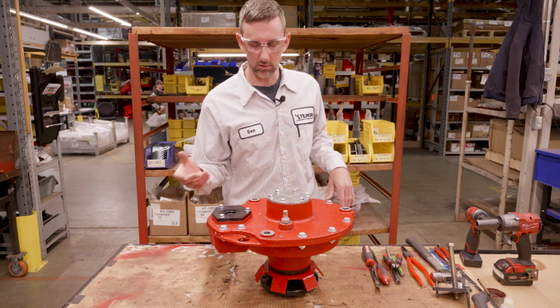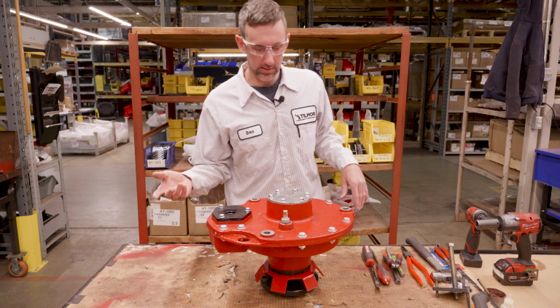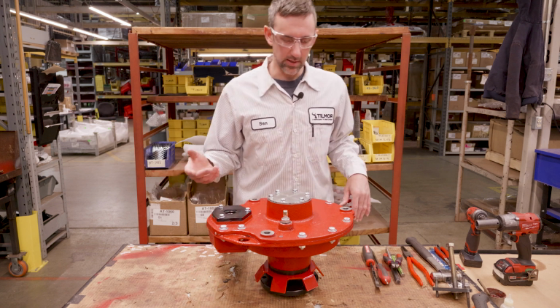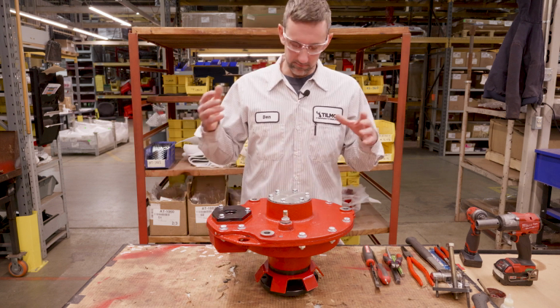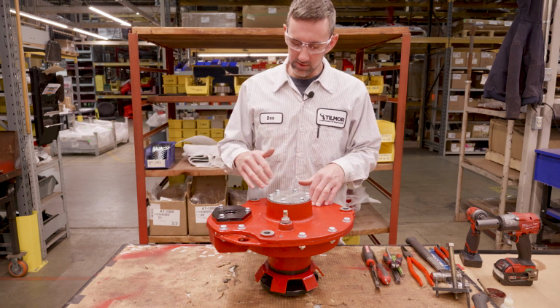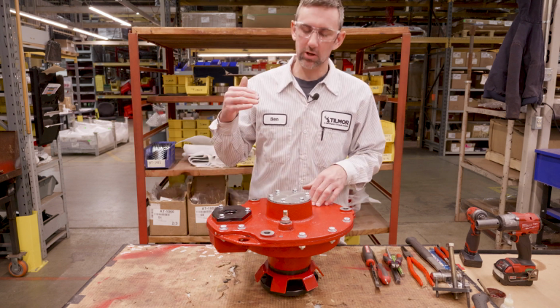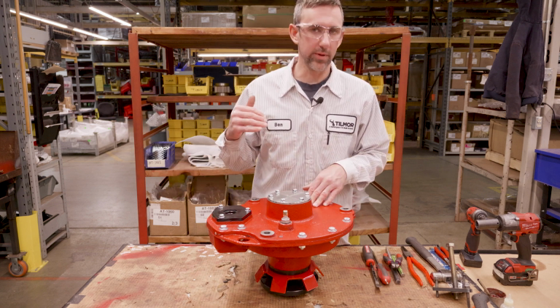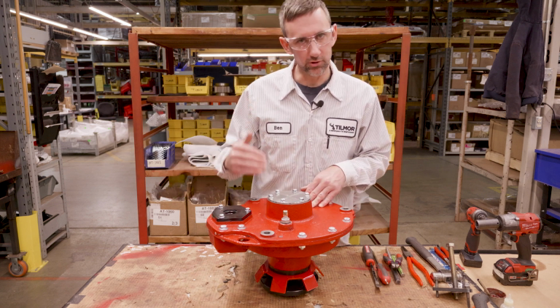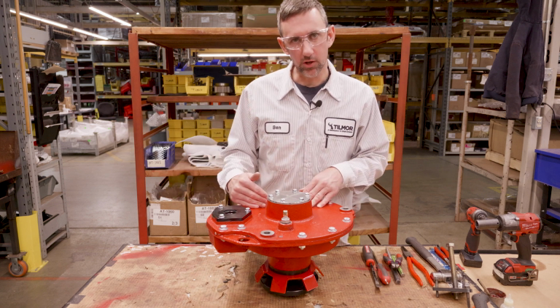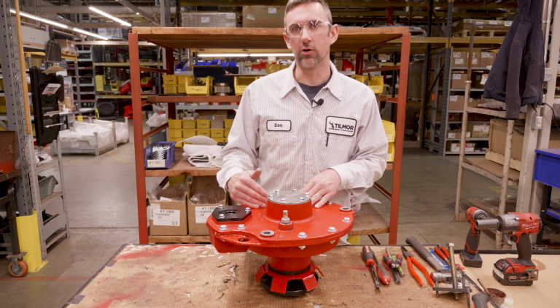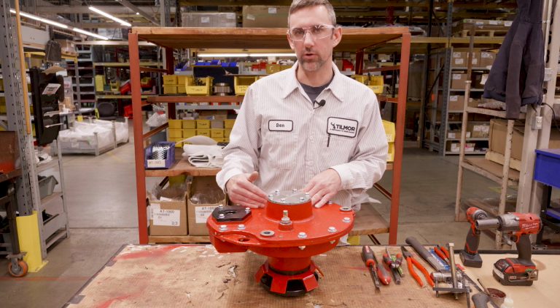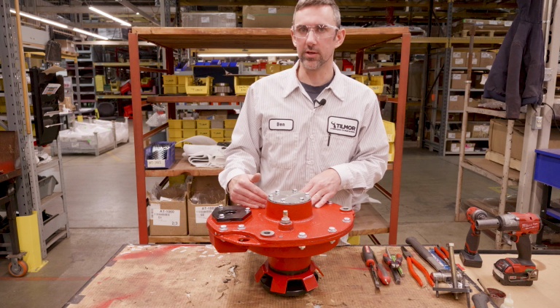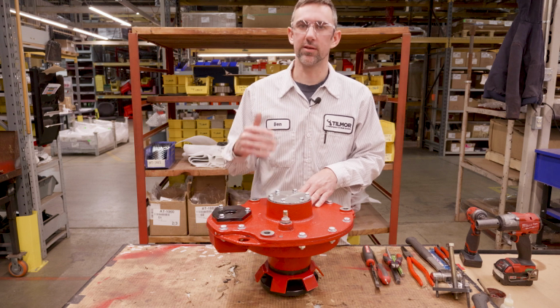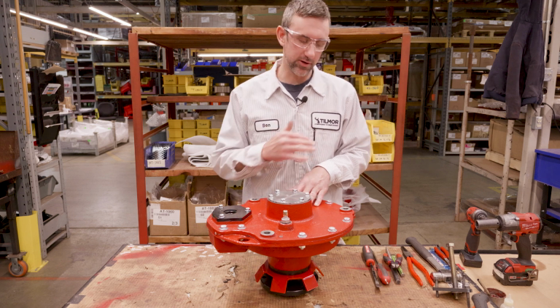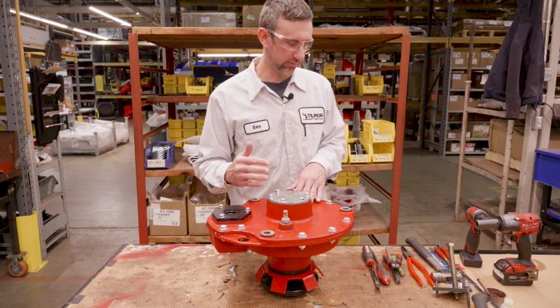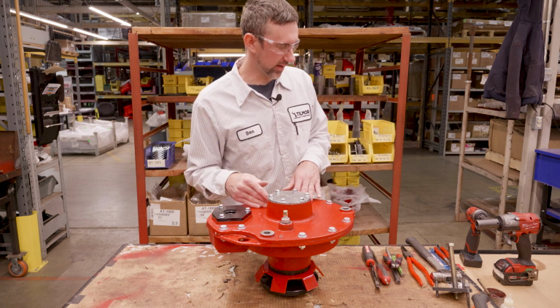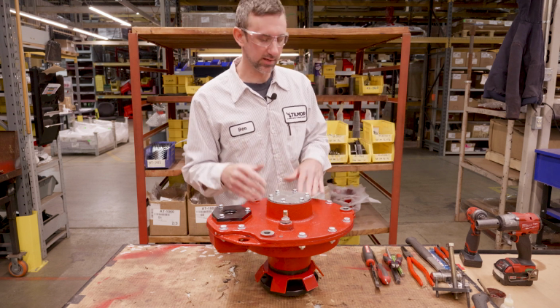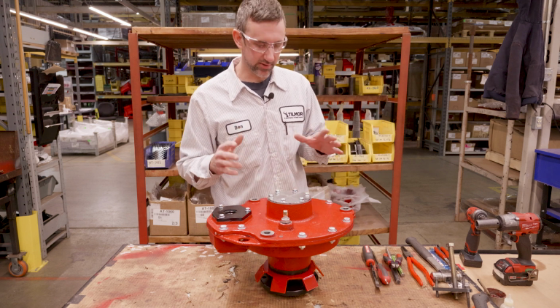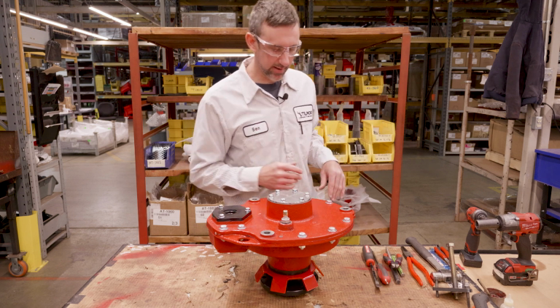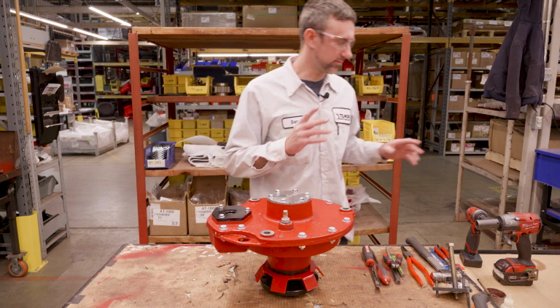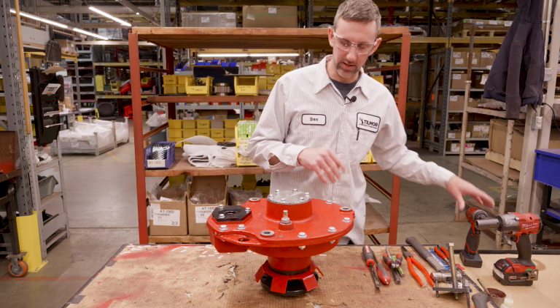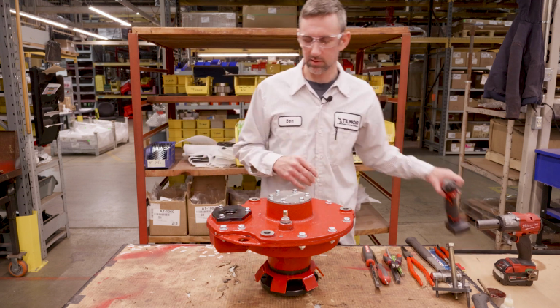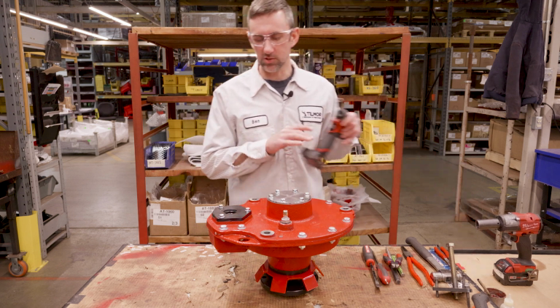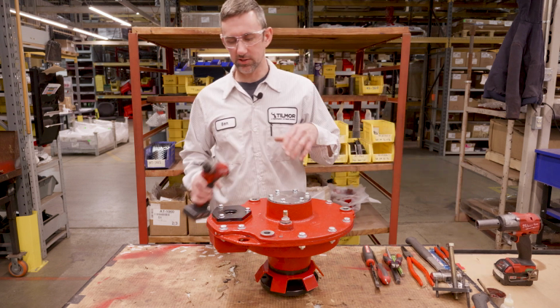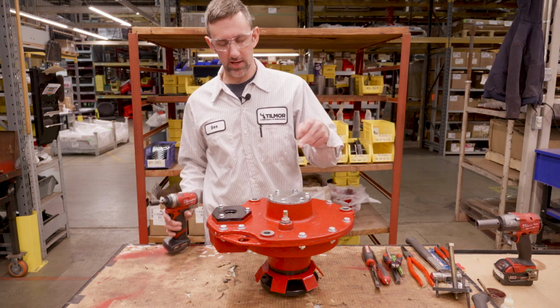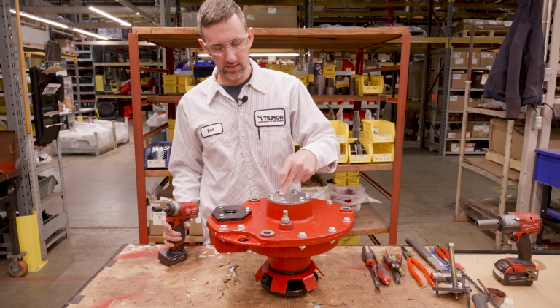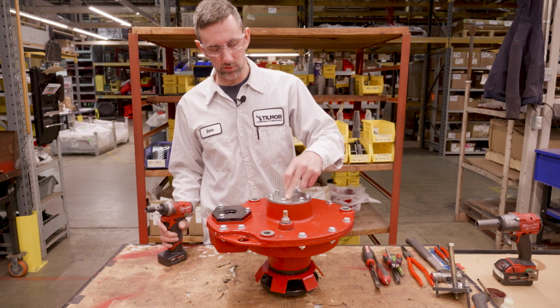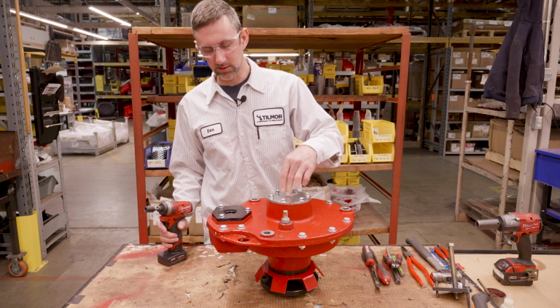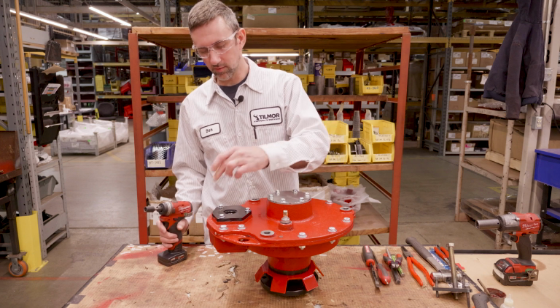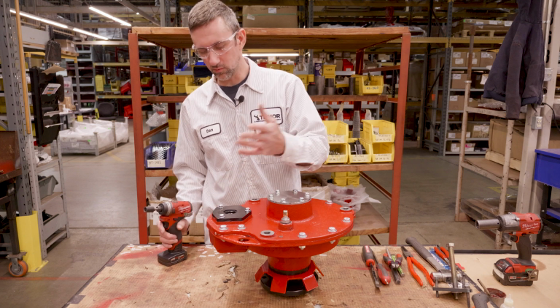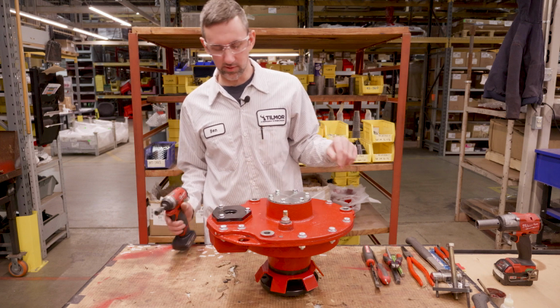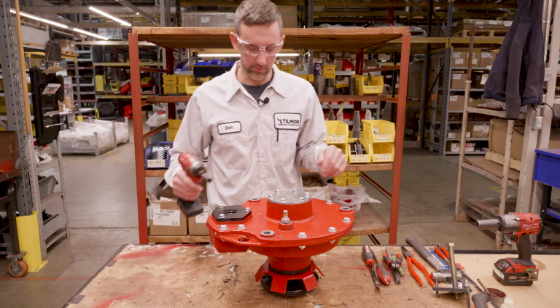Obviously you're going to want to make sure you drain the oil before you do this. If not, you're going to have a big mess. So let's go ahead and remove this cover and this cover.